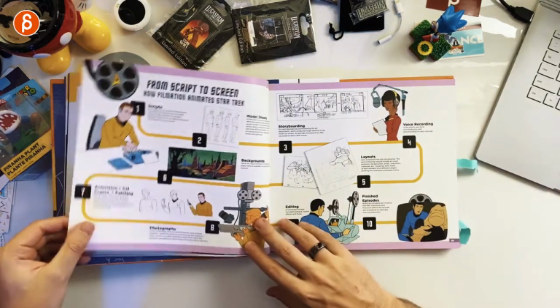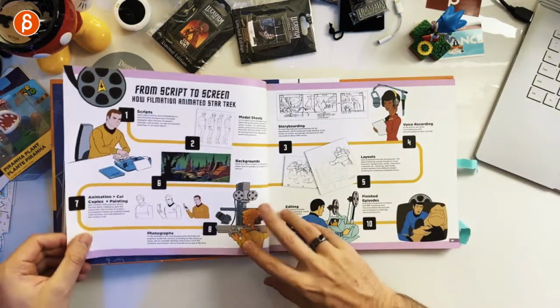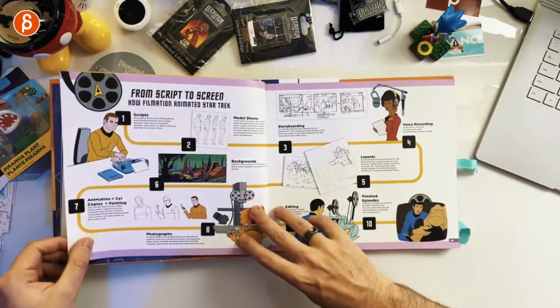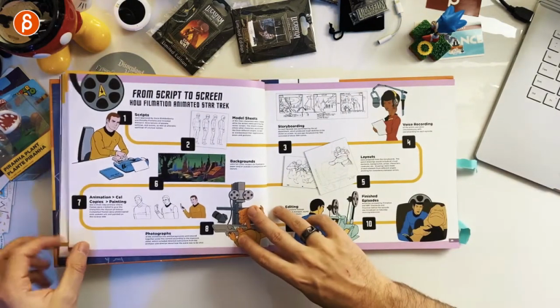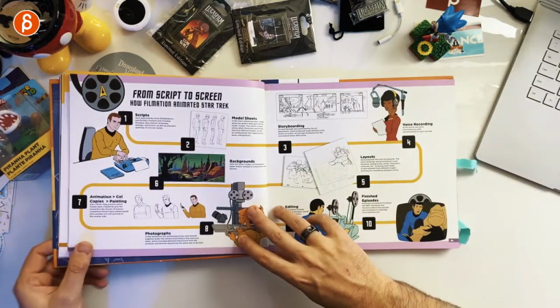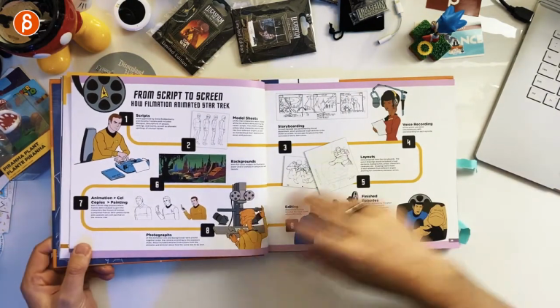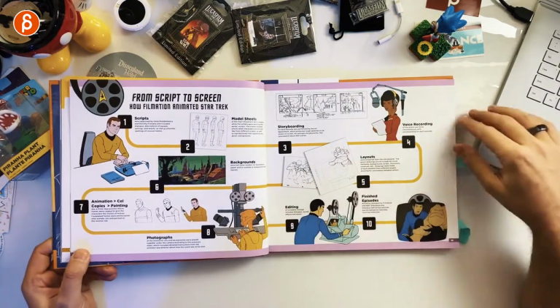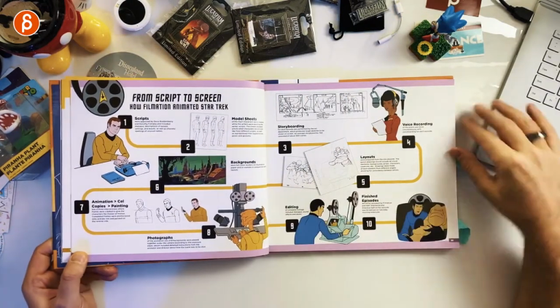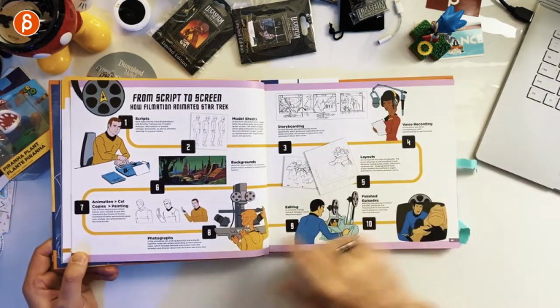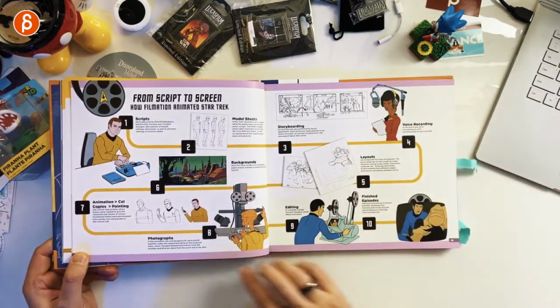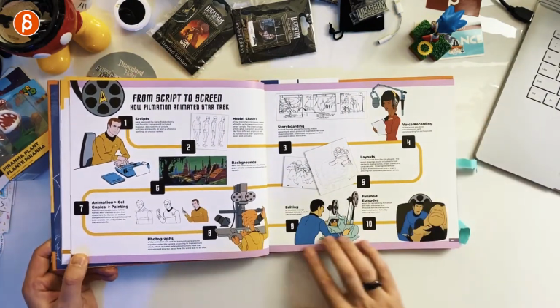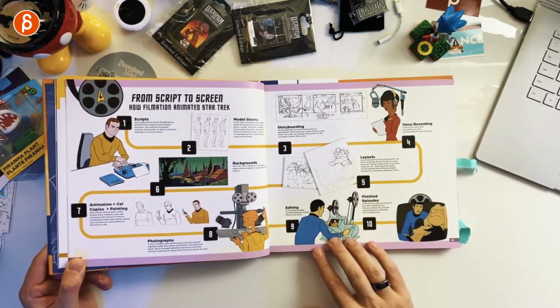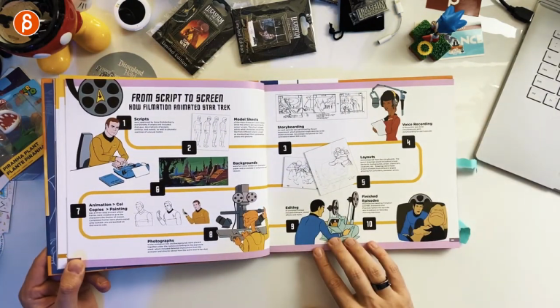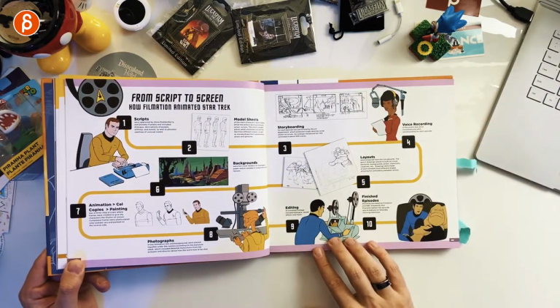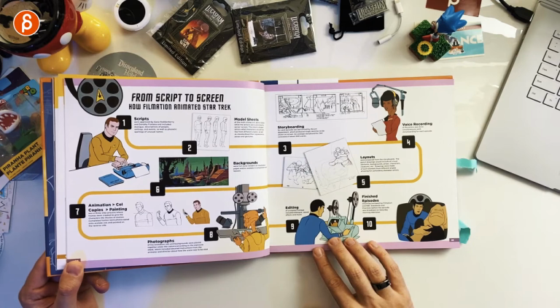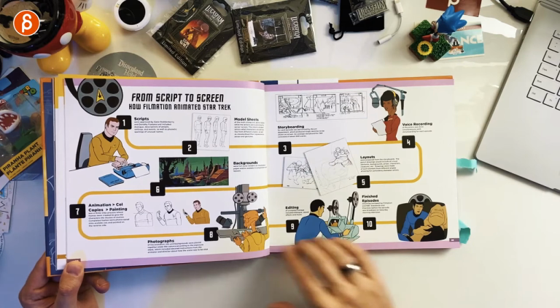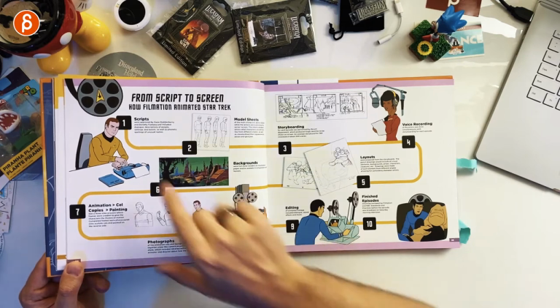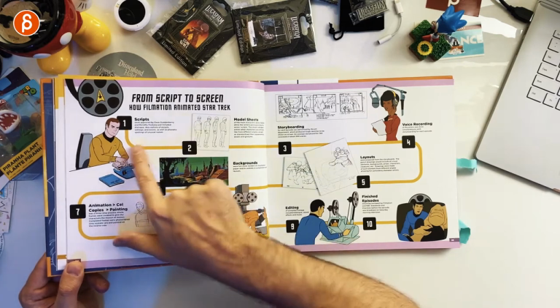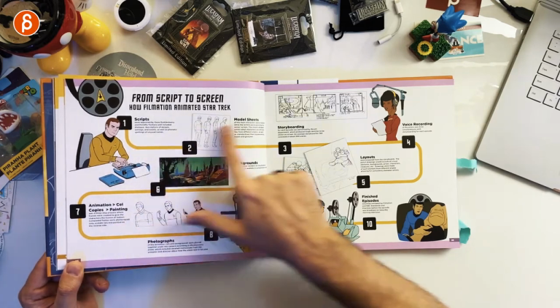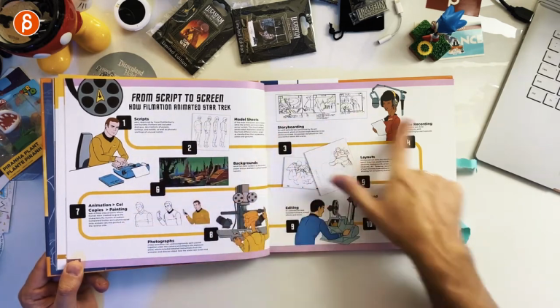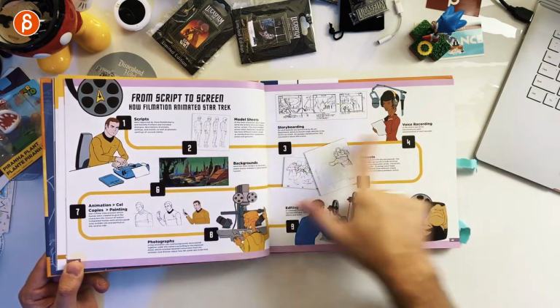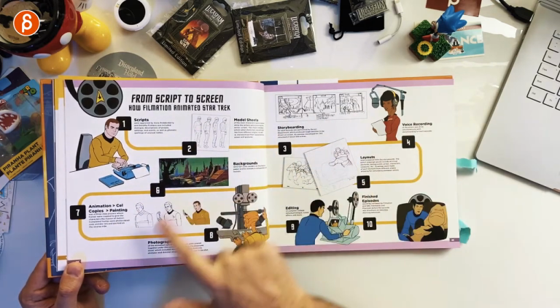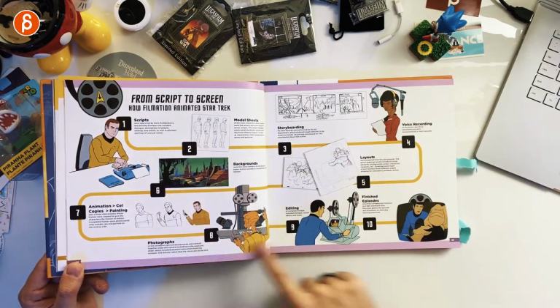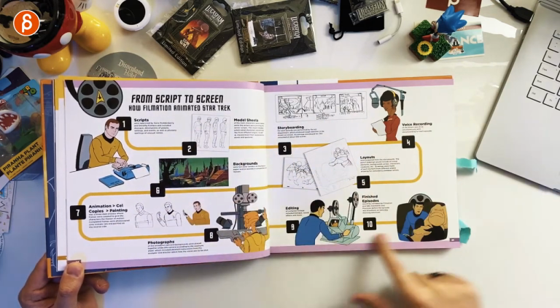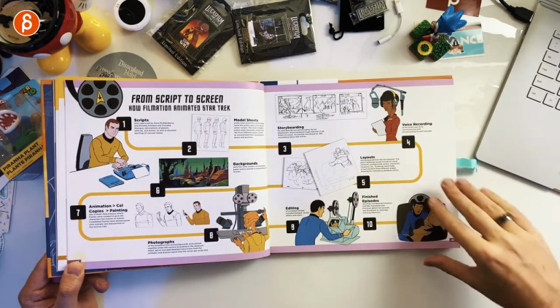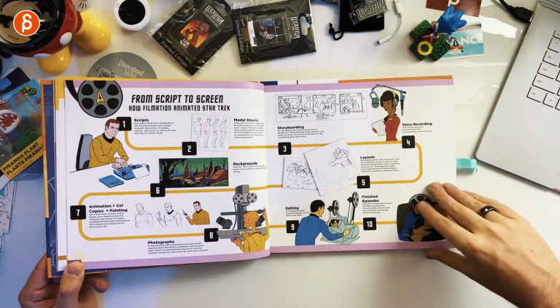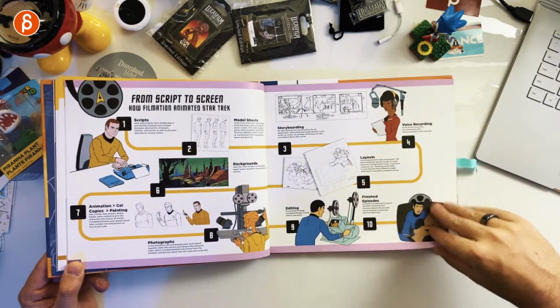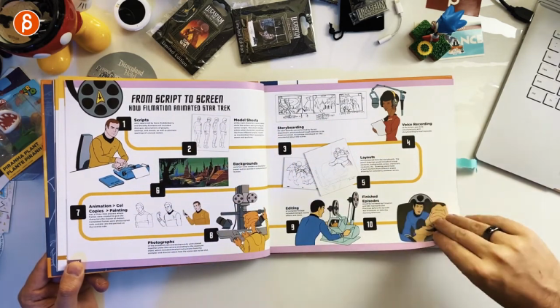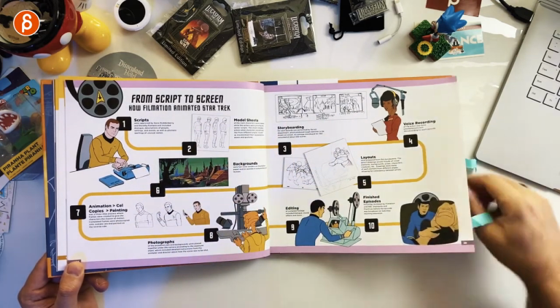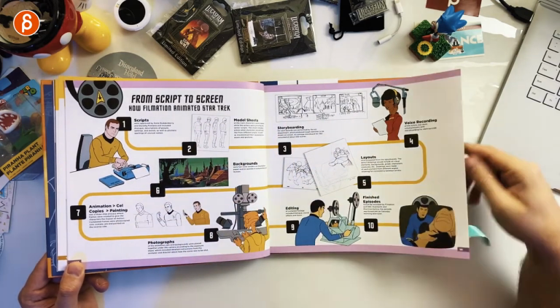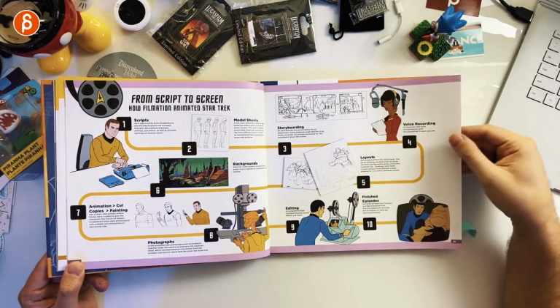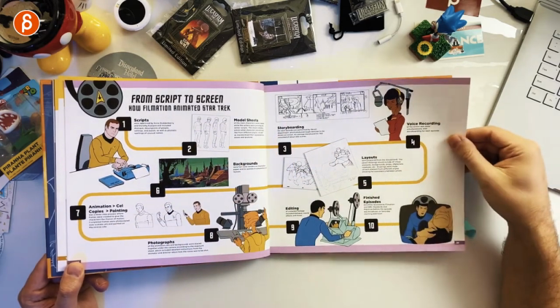Then you have things like a 'Script to Screen' two-page spread explaining the whole process from script all the way down to the finished episode, which is again very, very cool.